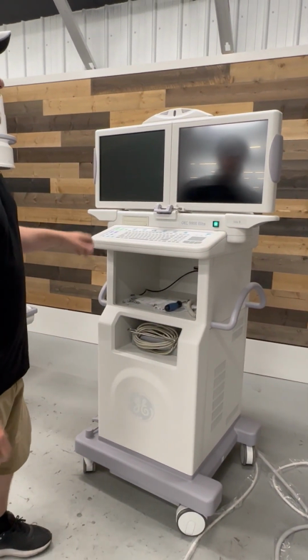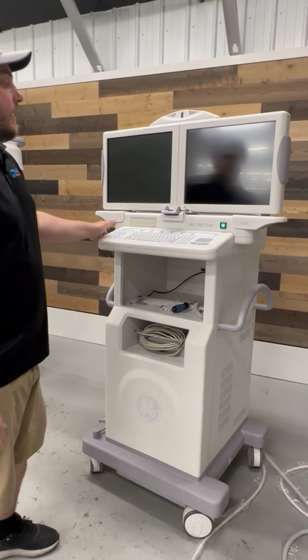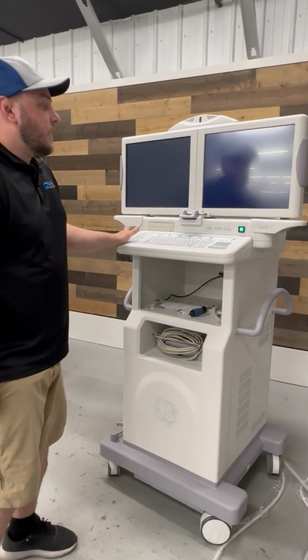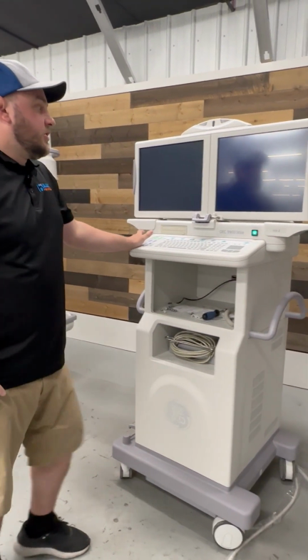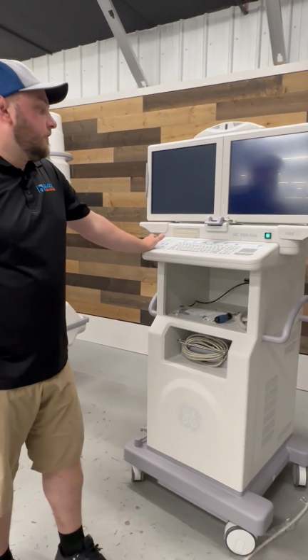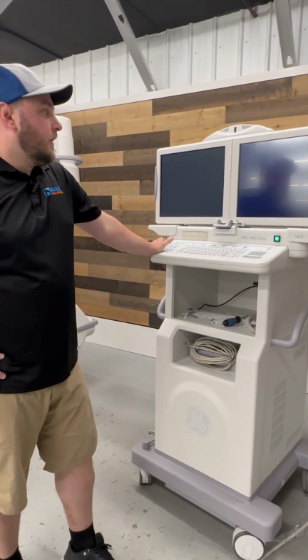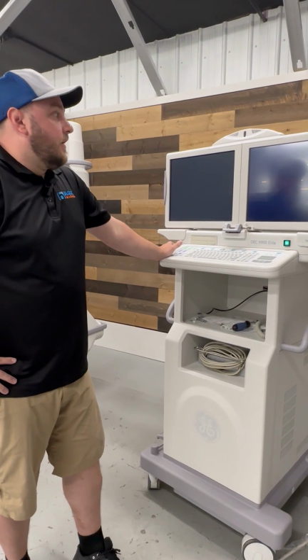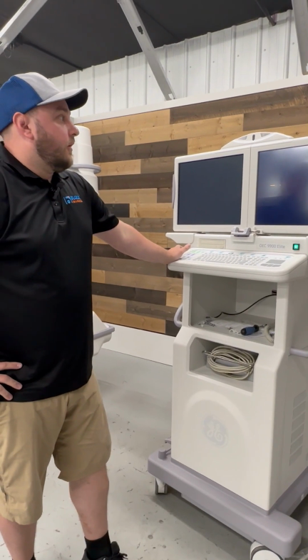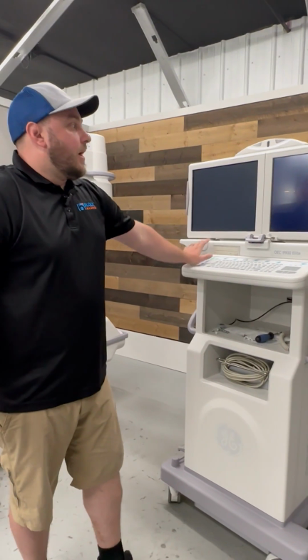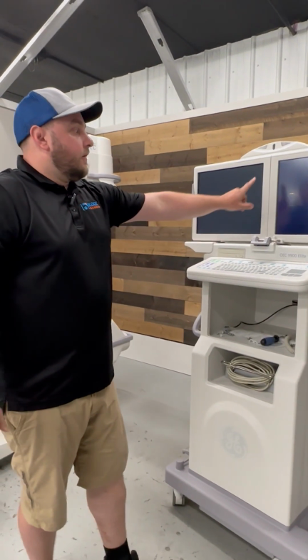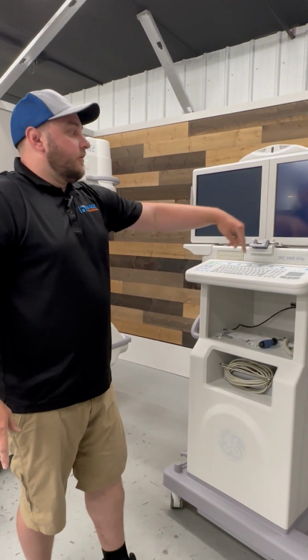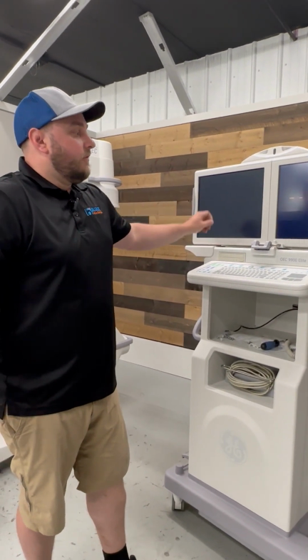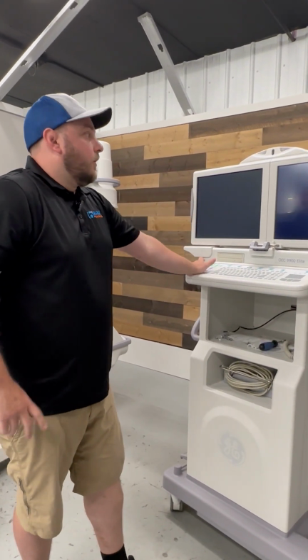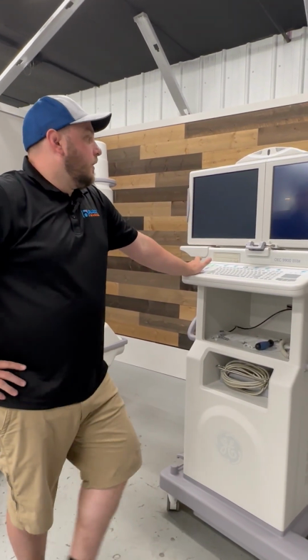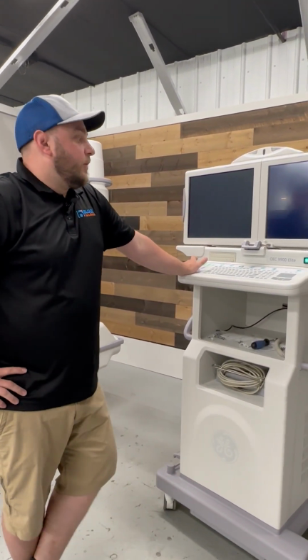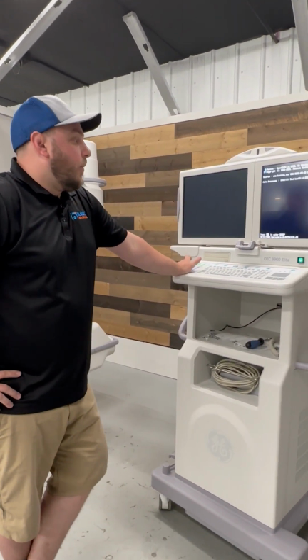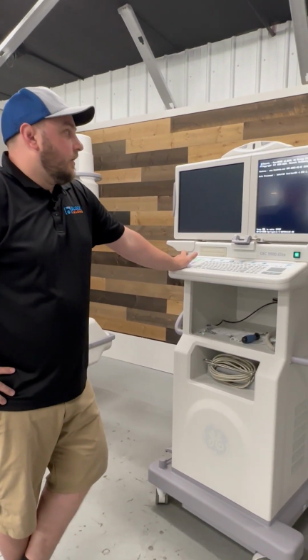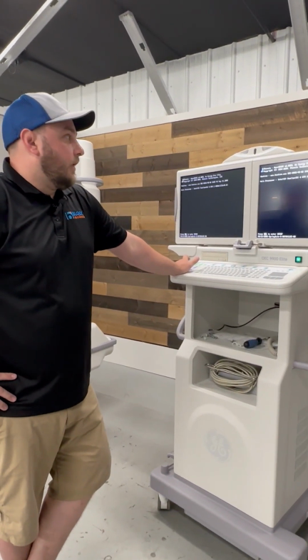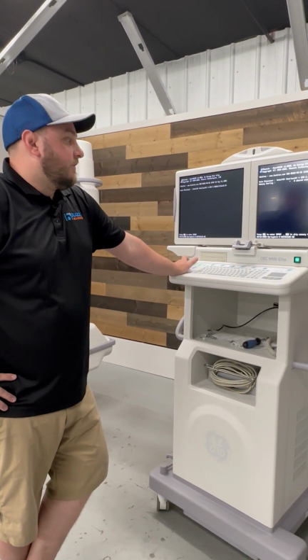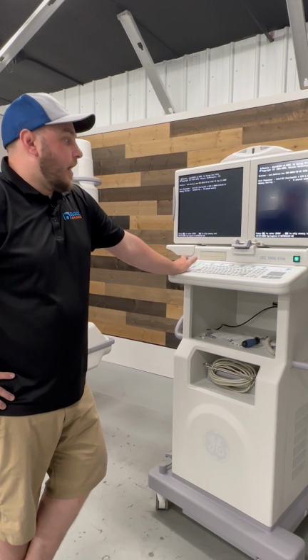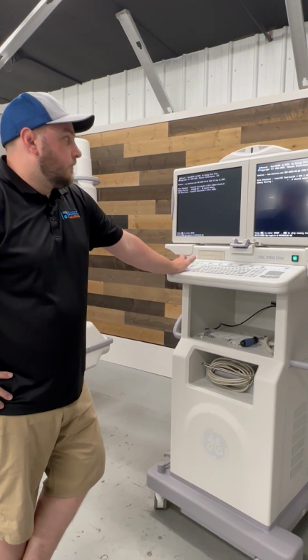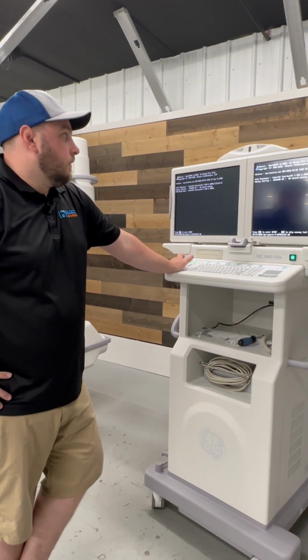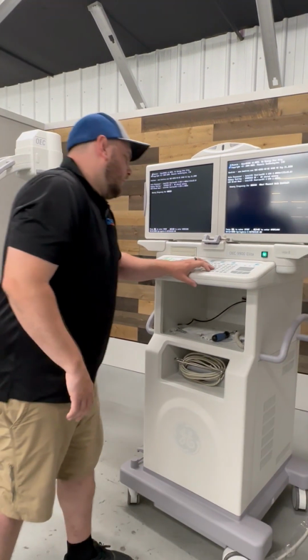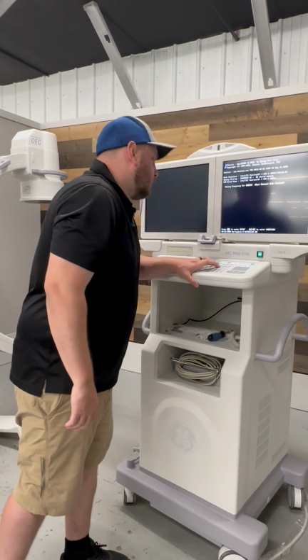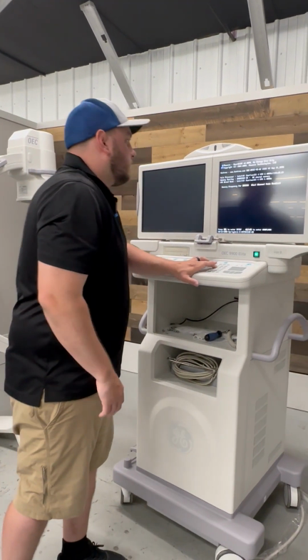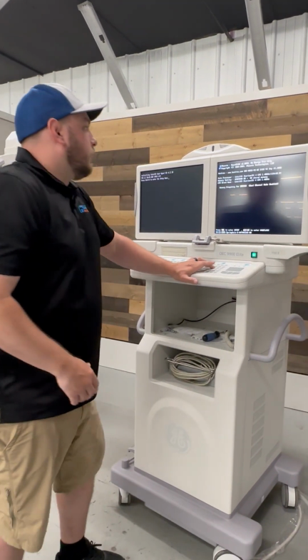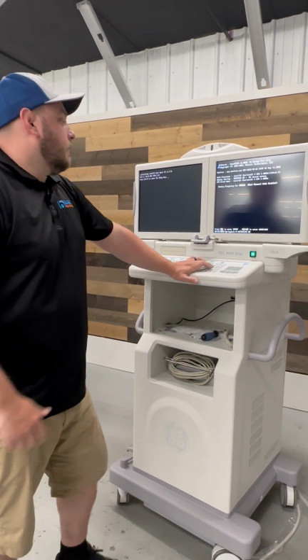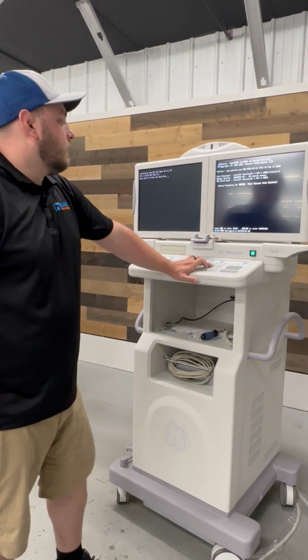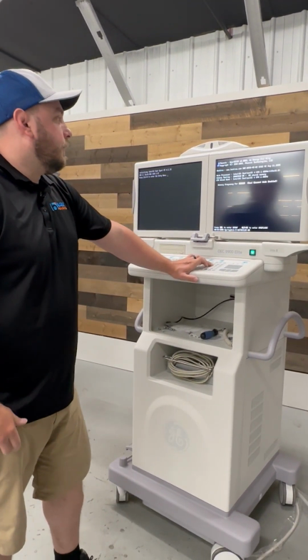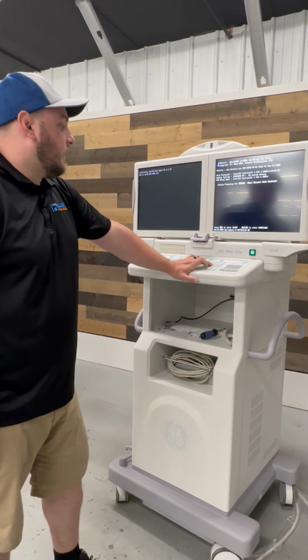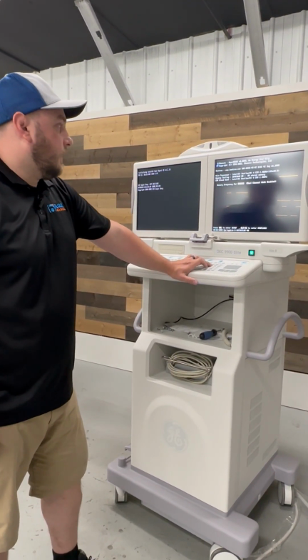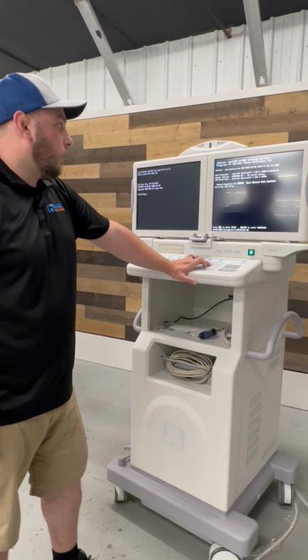Now what that little dip switch does is it turns our monitors into service mode so we can go back in and reset the BIOS. With the system booting, hold the delete key on the keyboard.